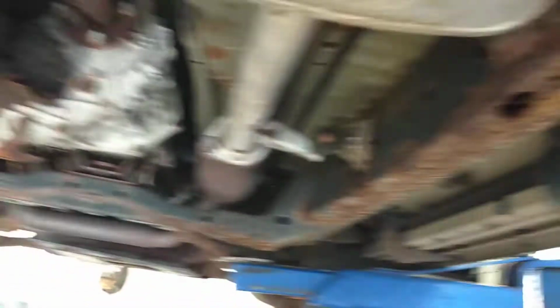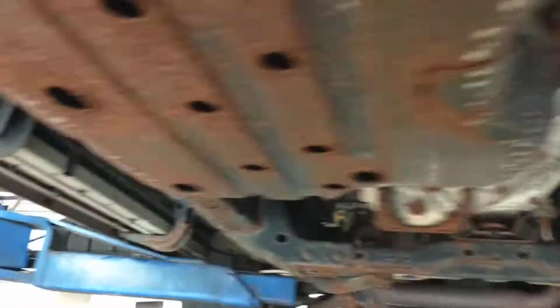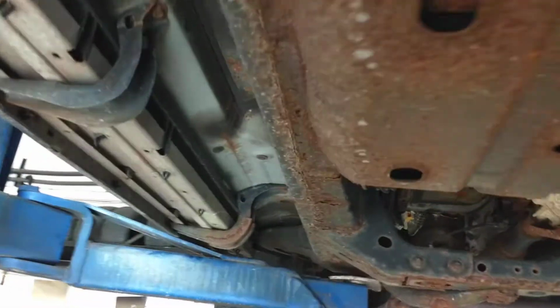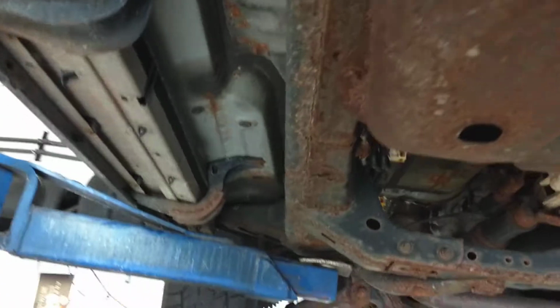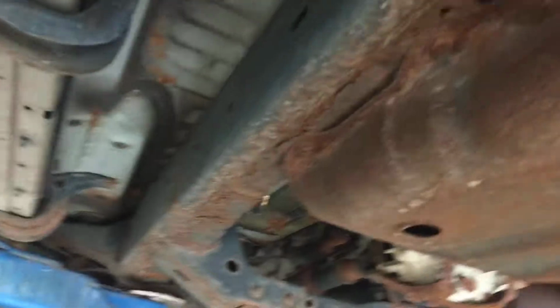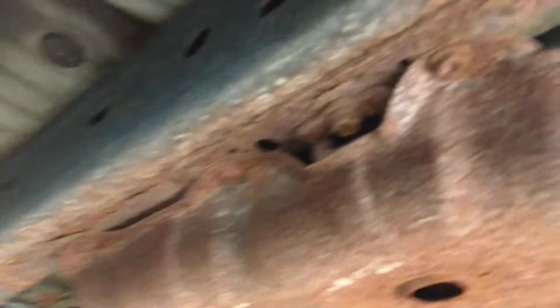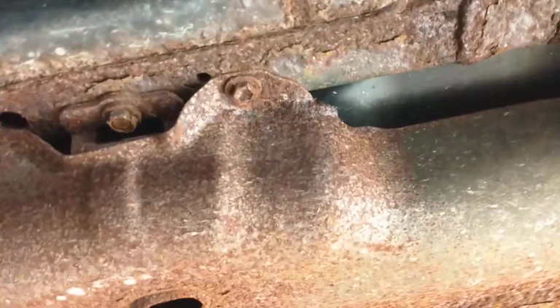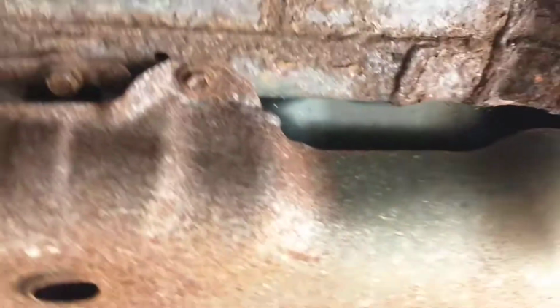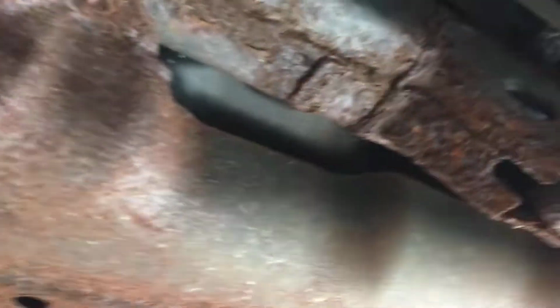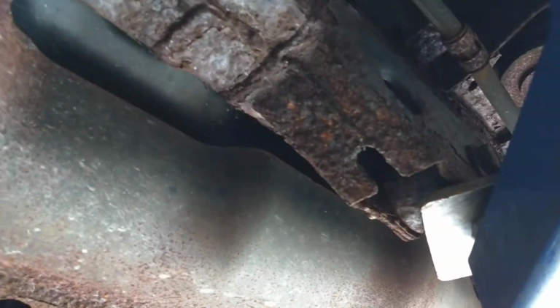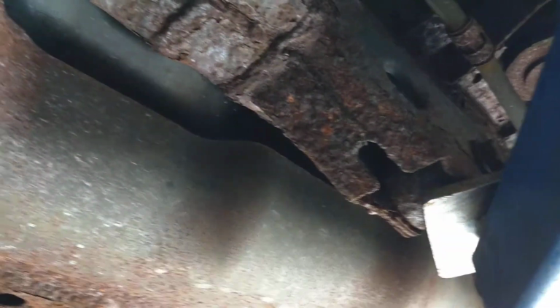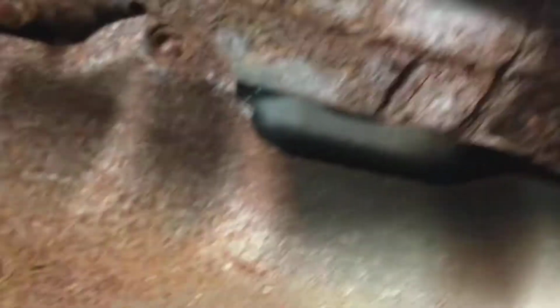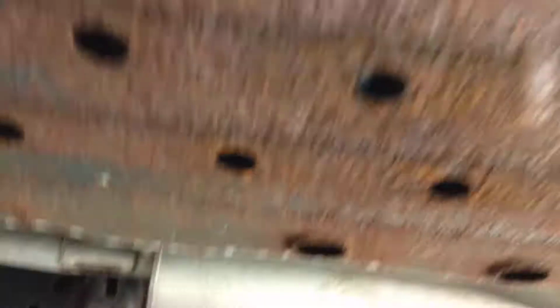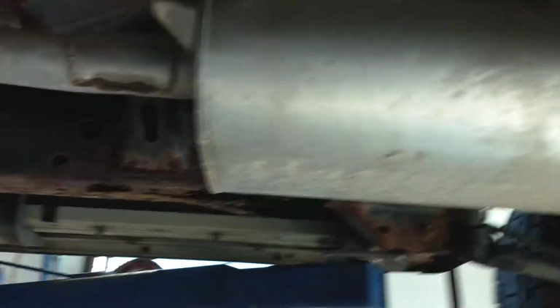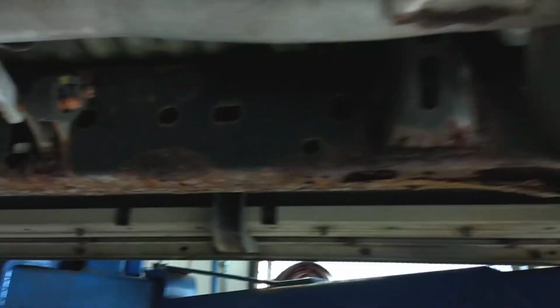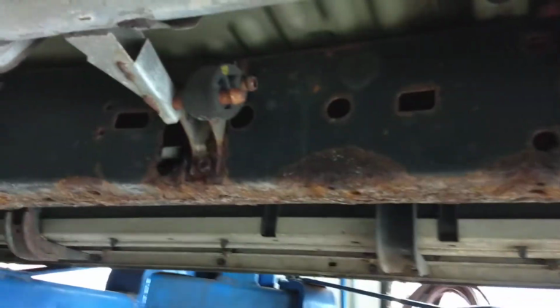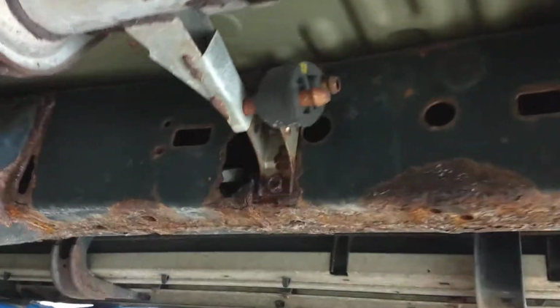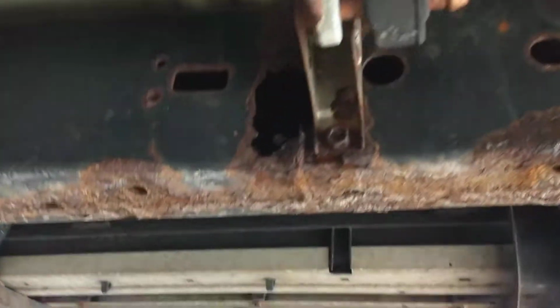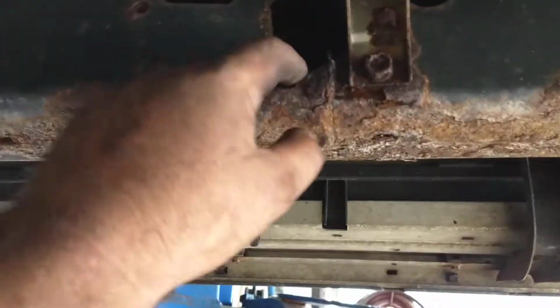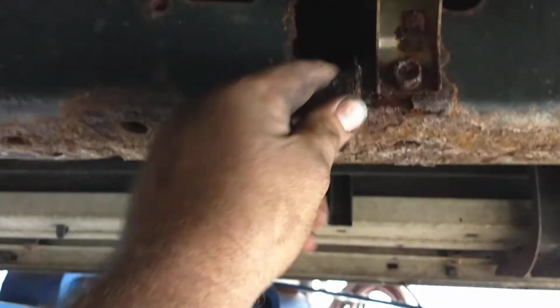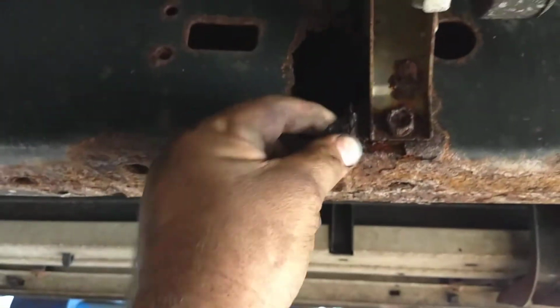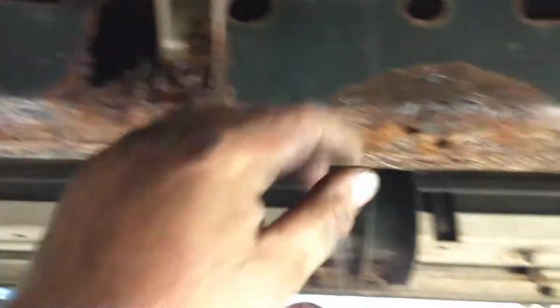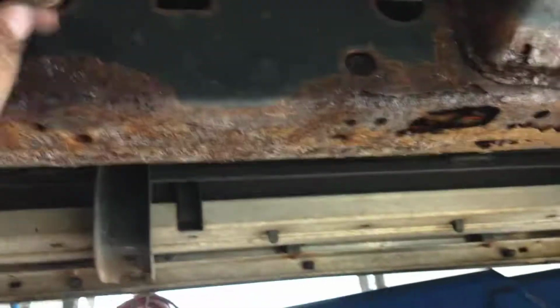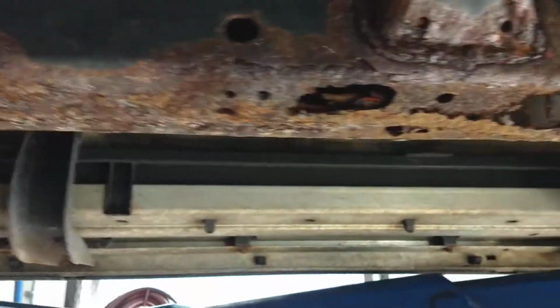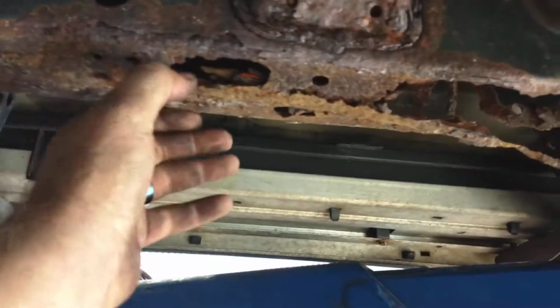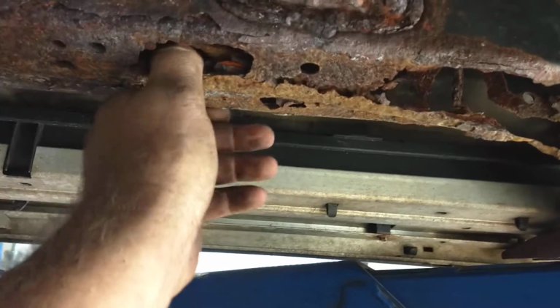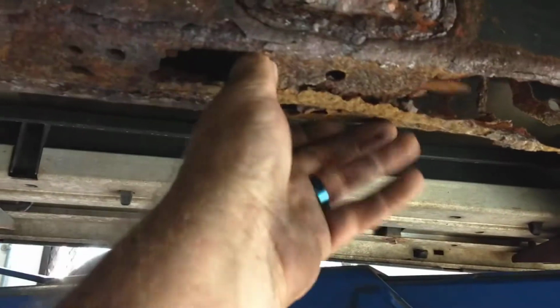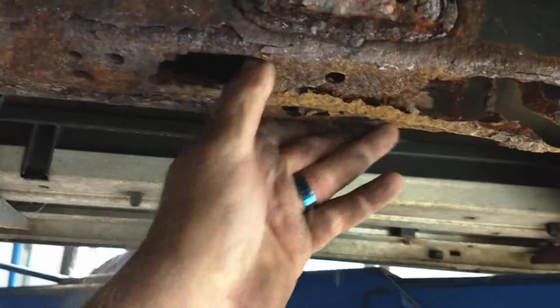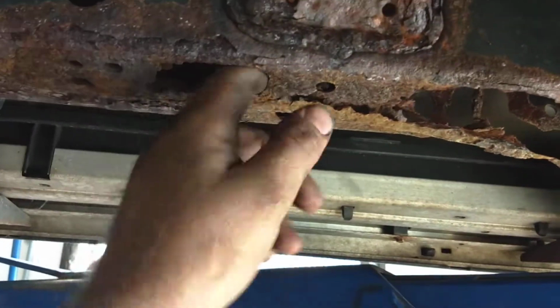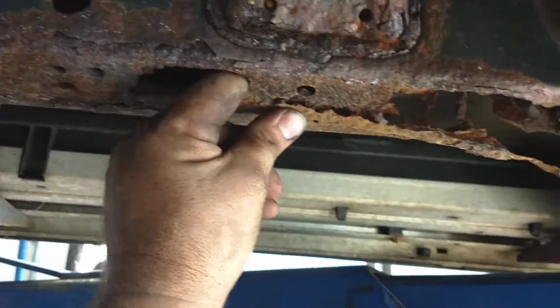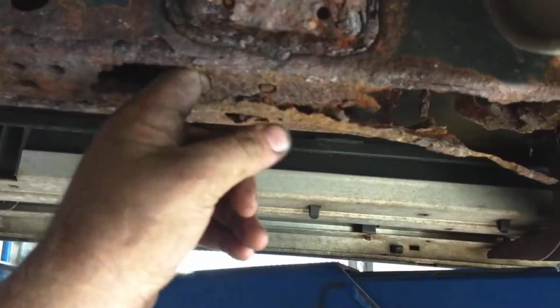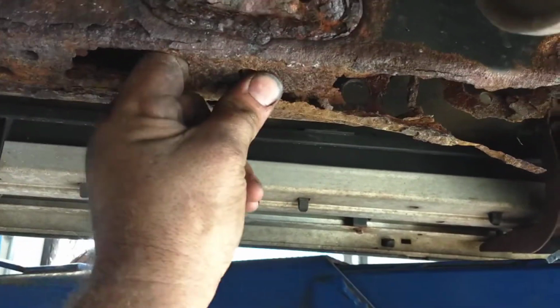If you look on this side it's boxed the whole way down. This whole right side is just nothing but junk and holes. I mean, it is just falling apart.